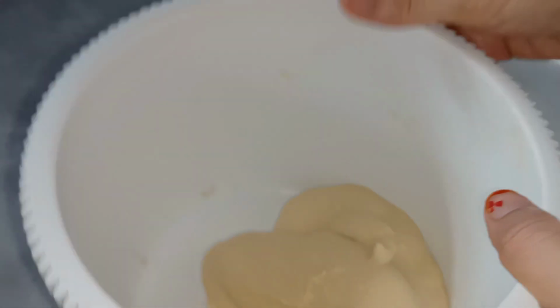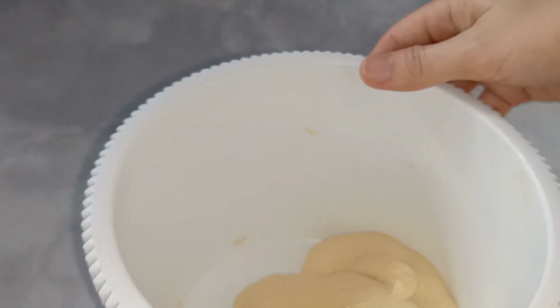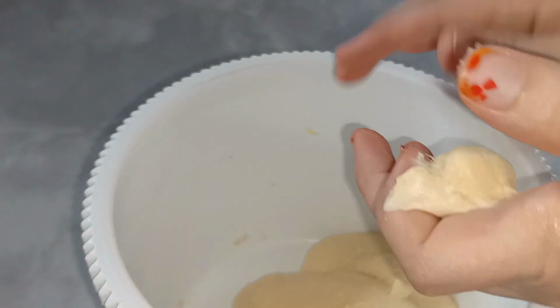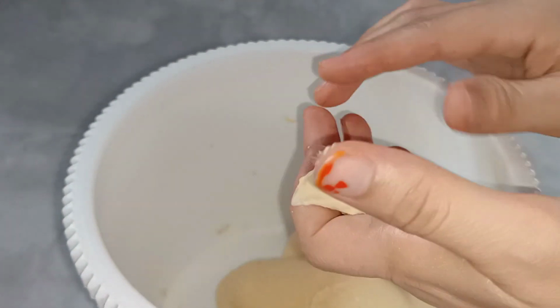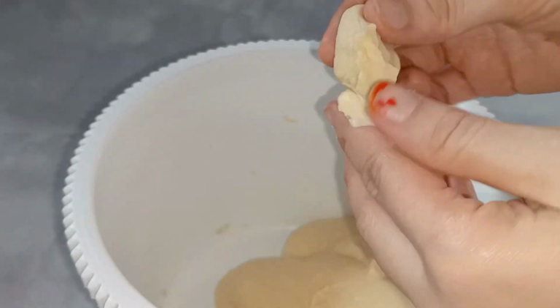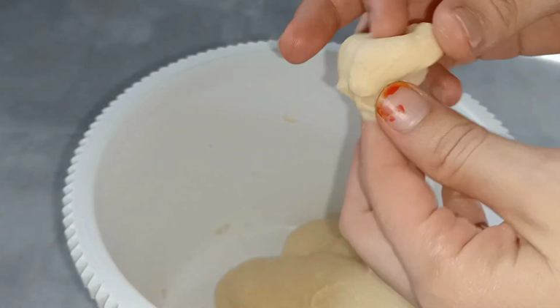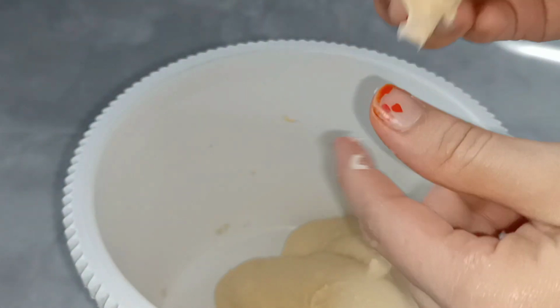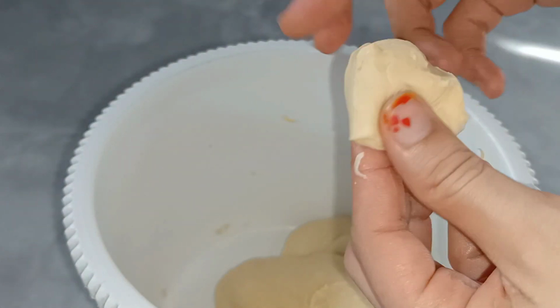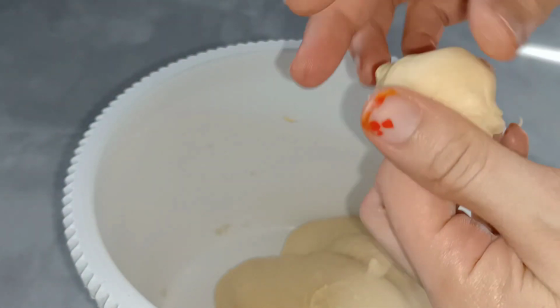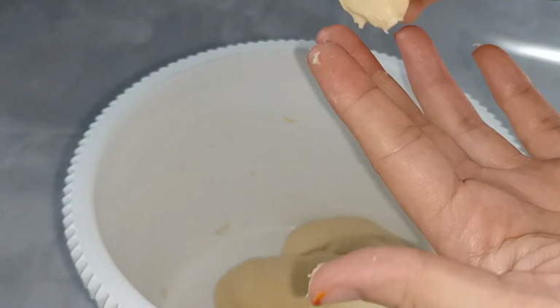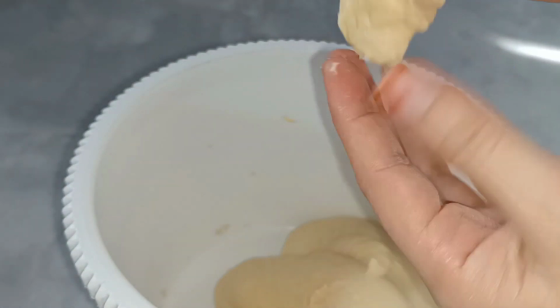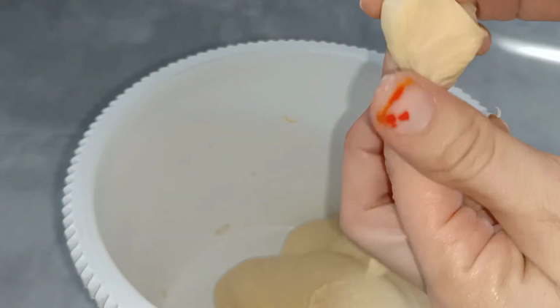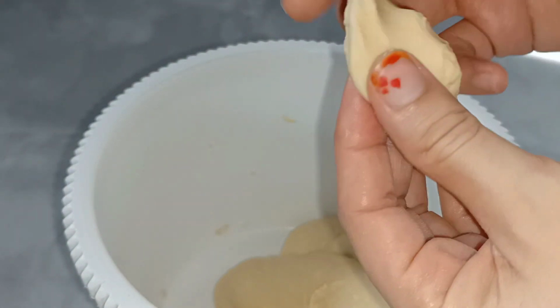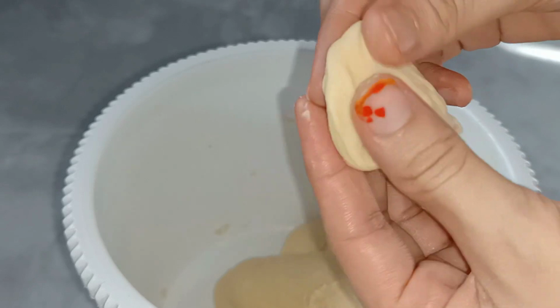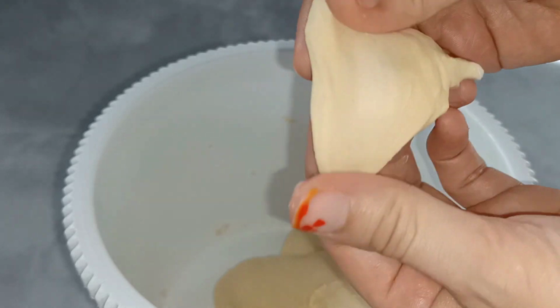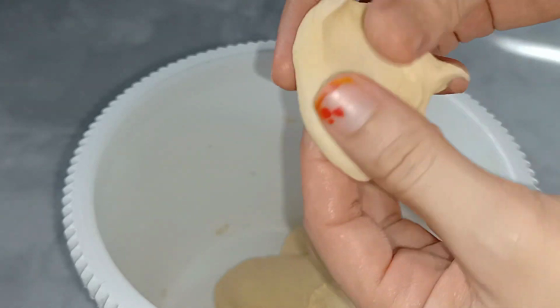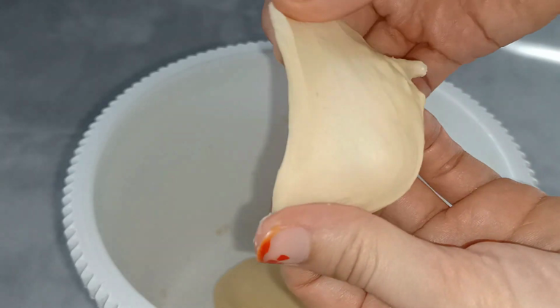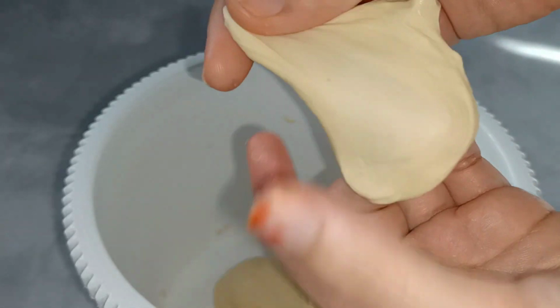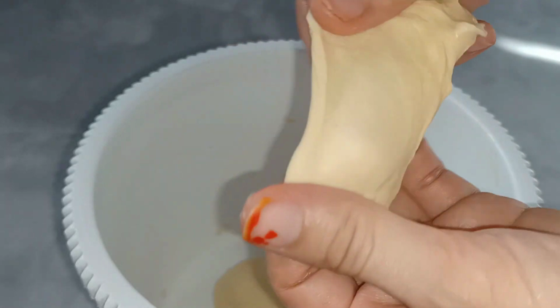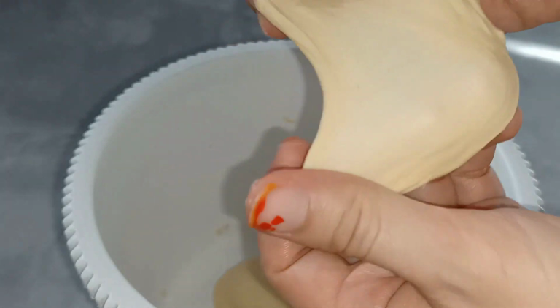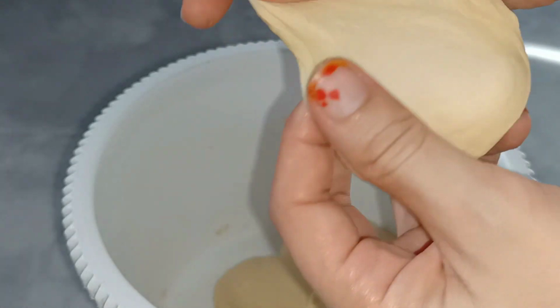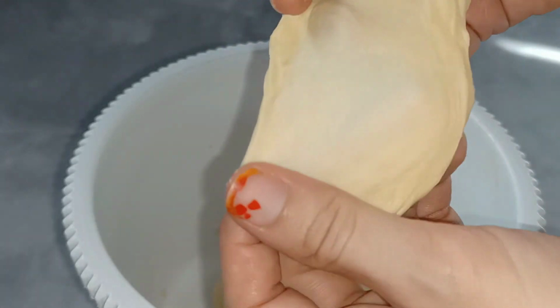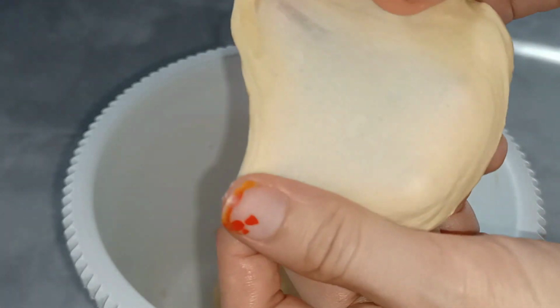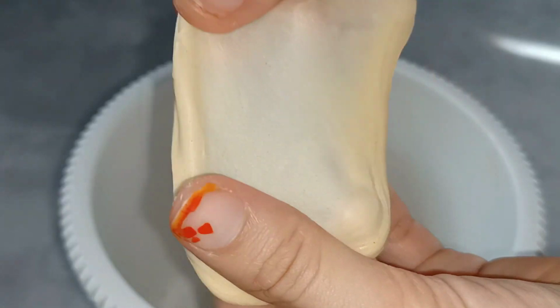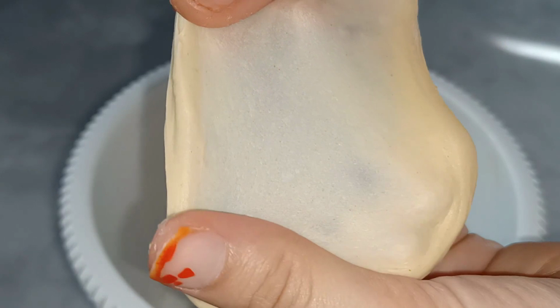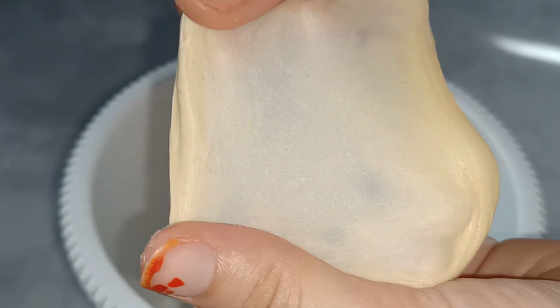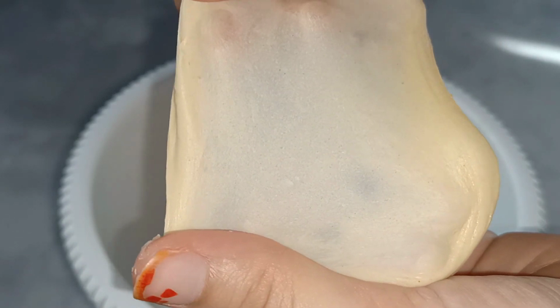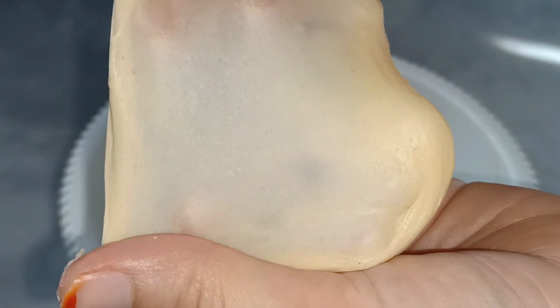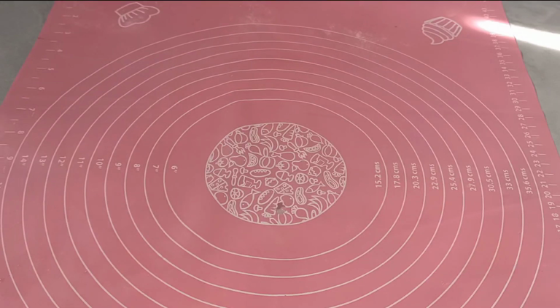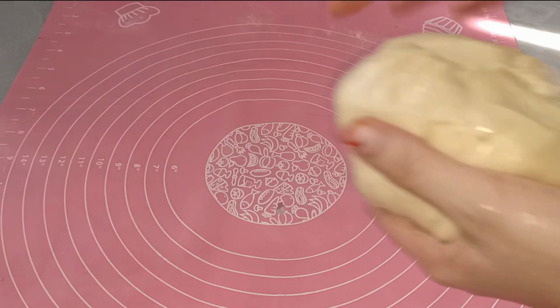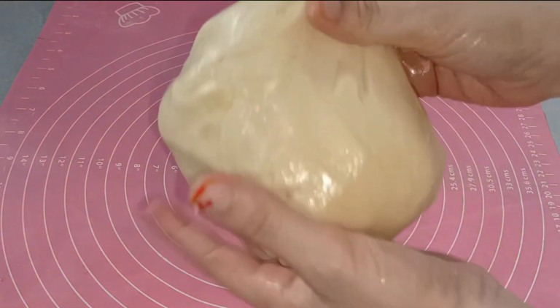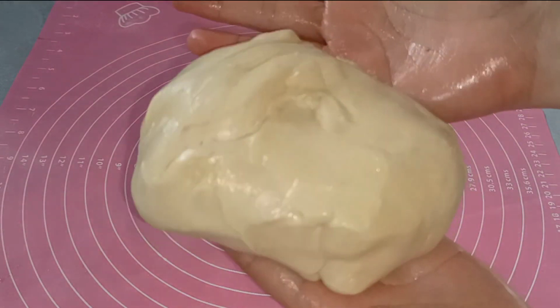Nah ini adonannya sudah mengkilap. Sekarang kita tes window pane — kita tarik seperti ini. Ketika kita bentangkan sudah tipis namun tidak mudah robek, ini artinya sudah kalis elastis.